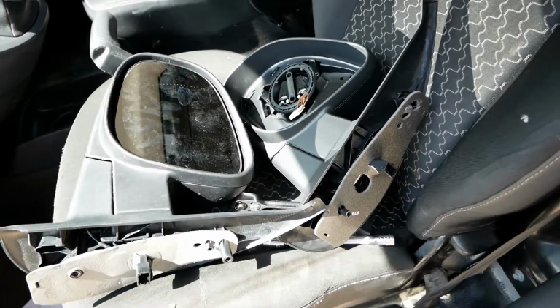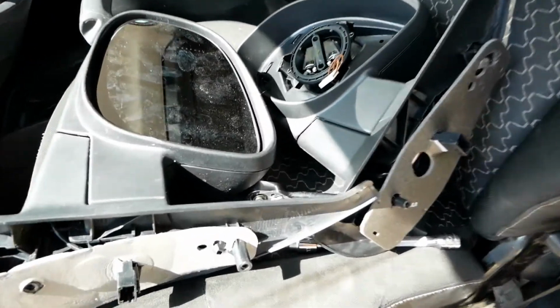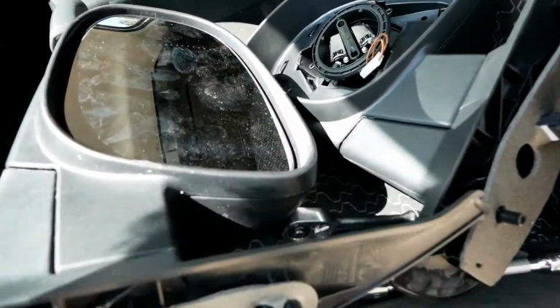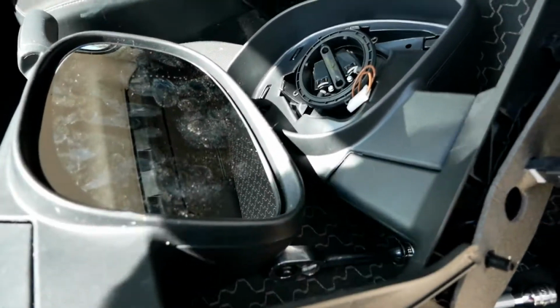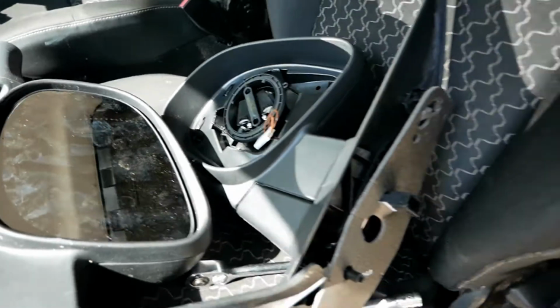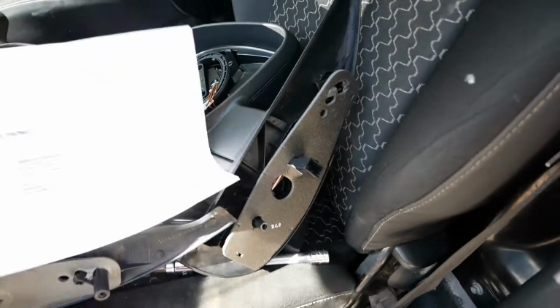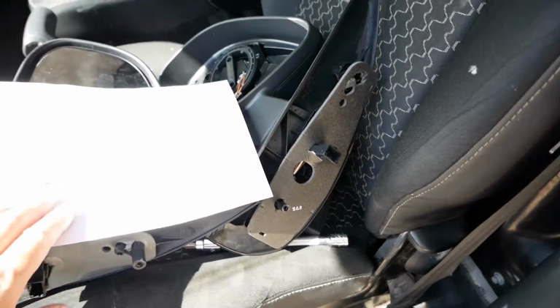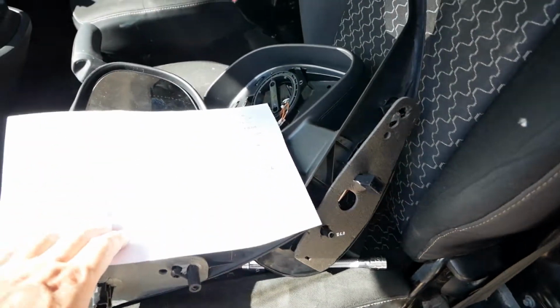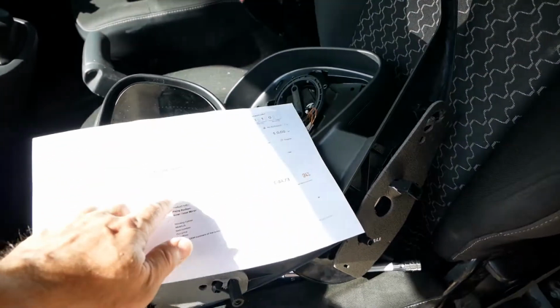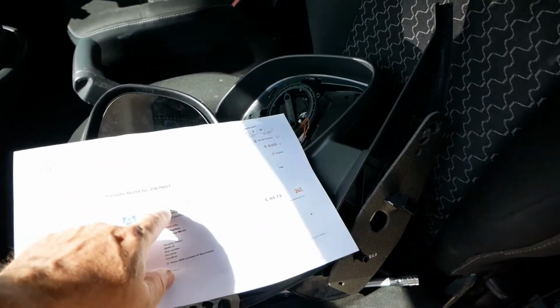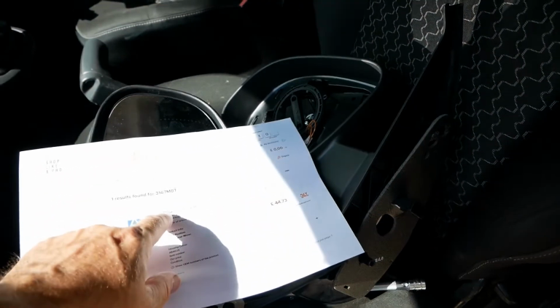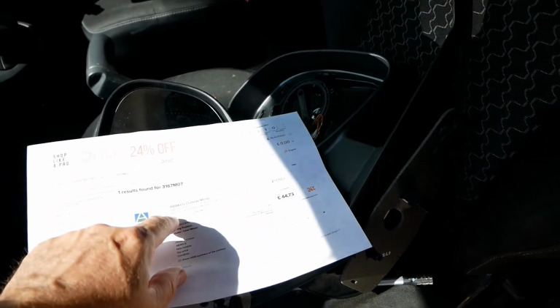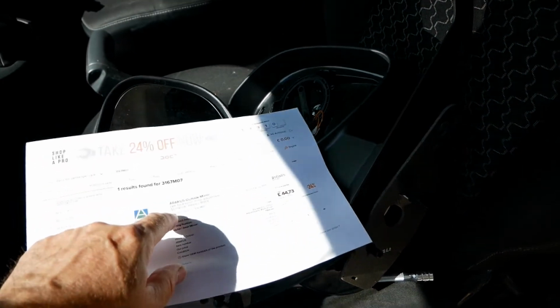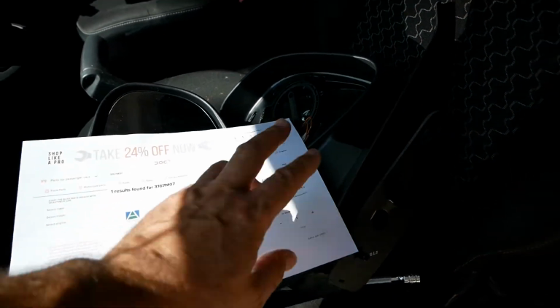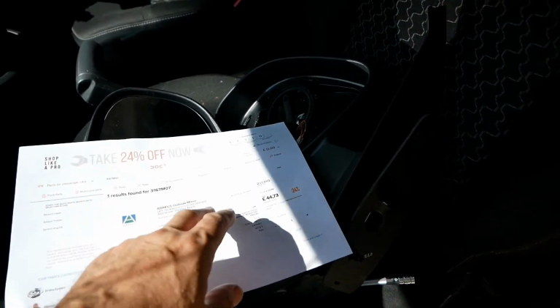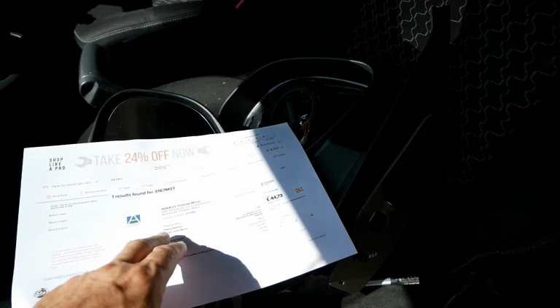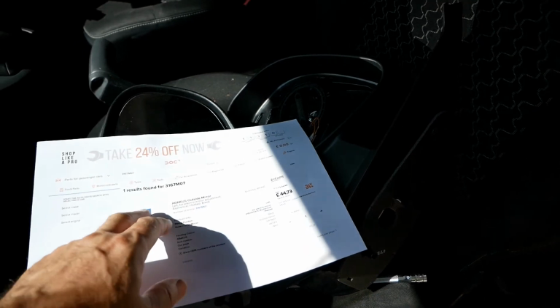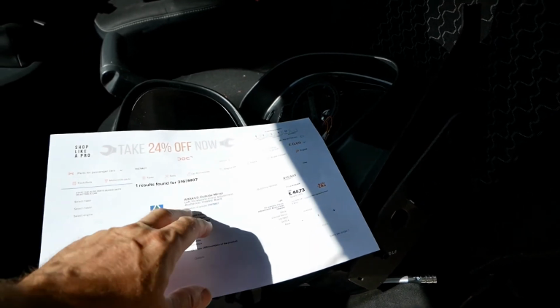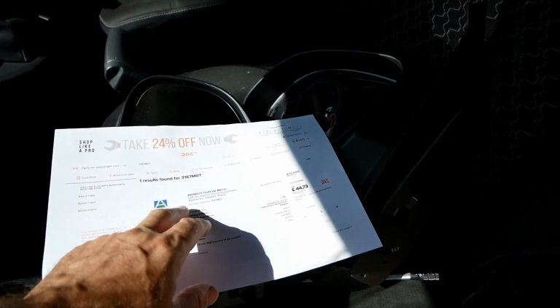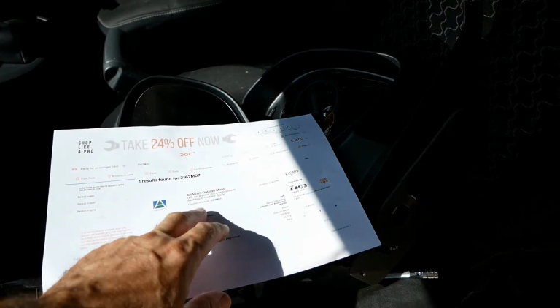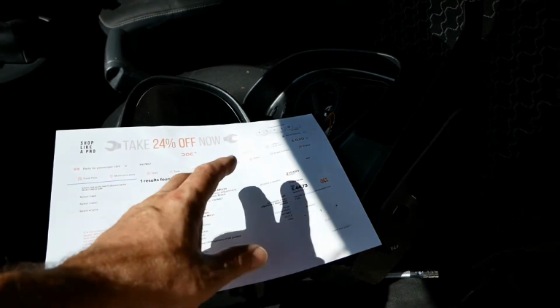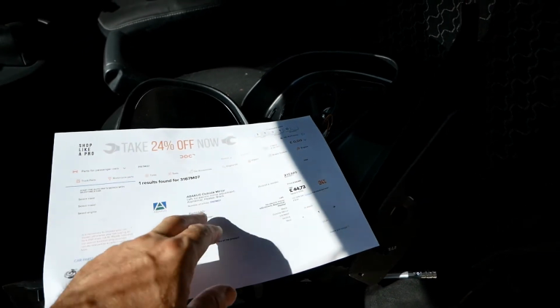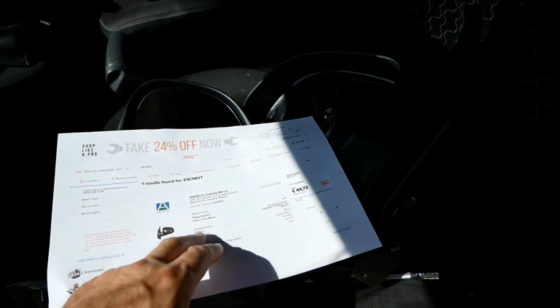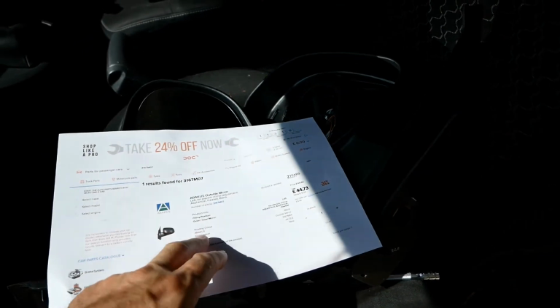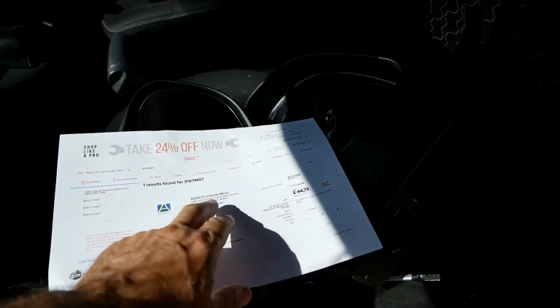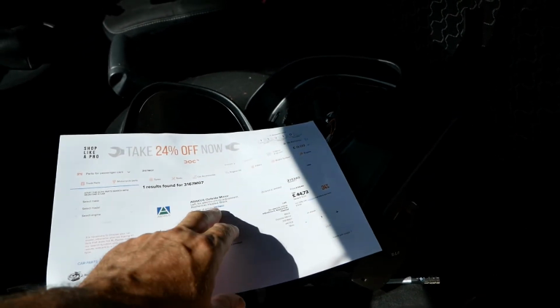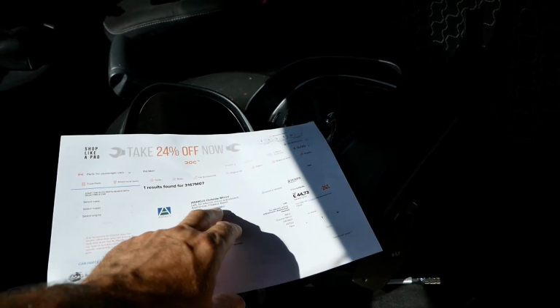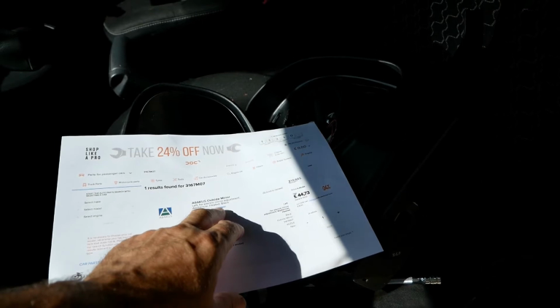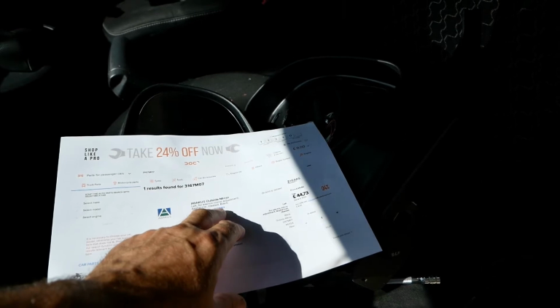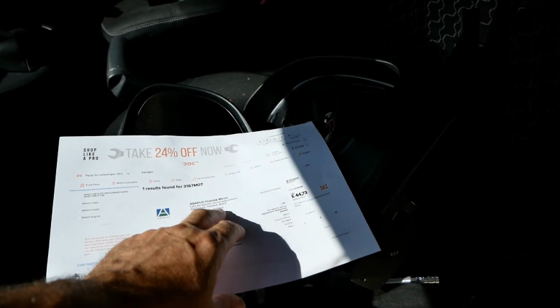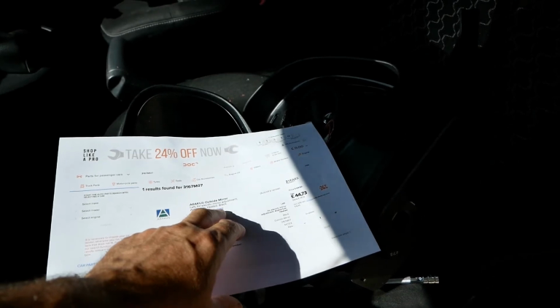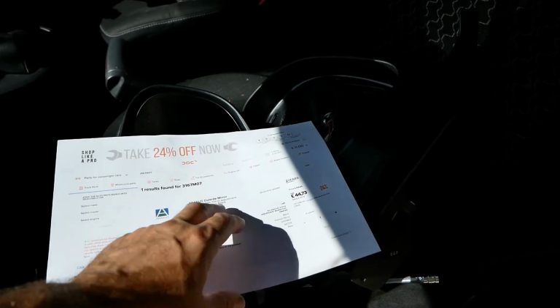Let me show you what it was: this is the Abacus mirror — it's a heated mirror as well. I got it from Autodoc; it was £39 plus VAT plus delivery. The part number is 3167M07.